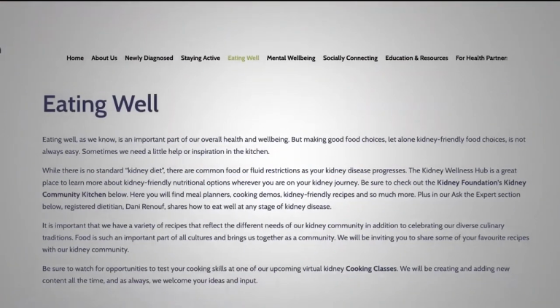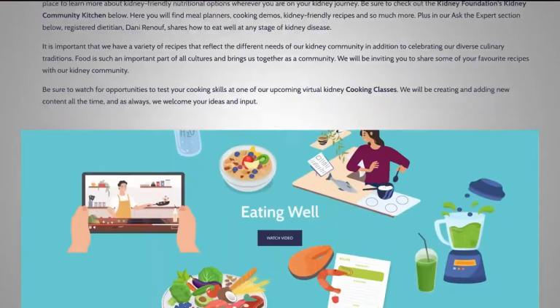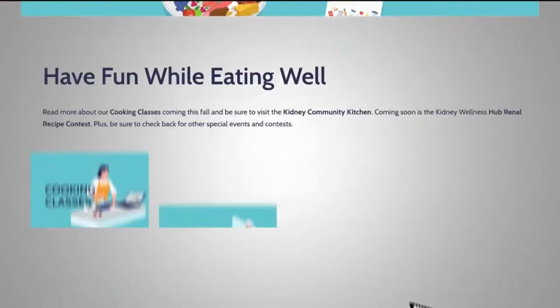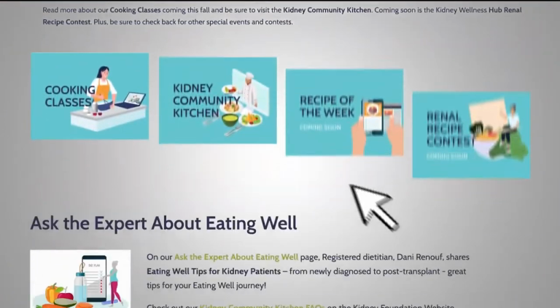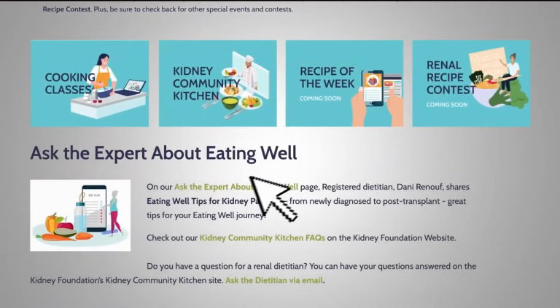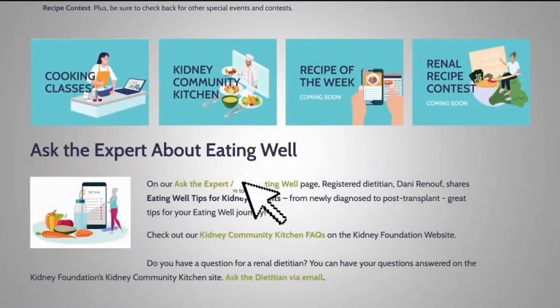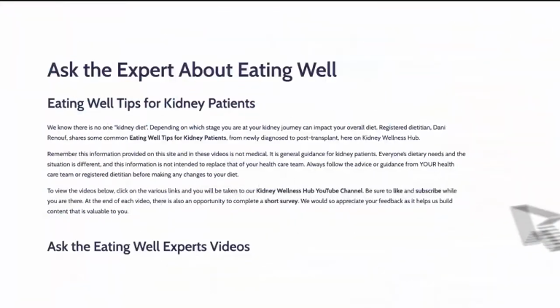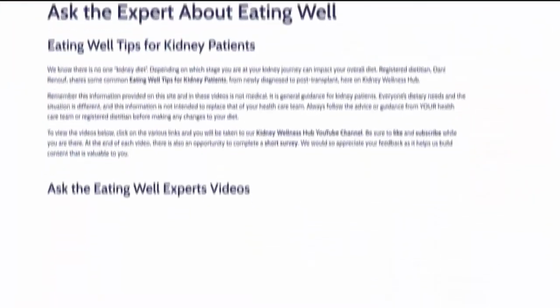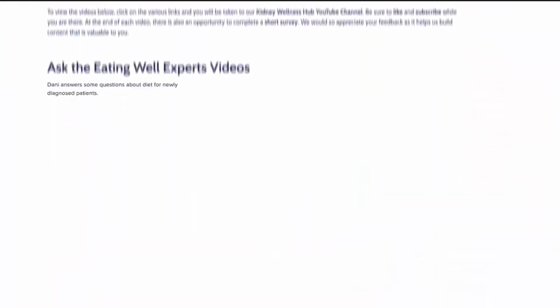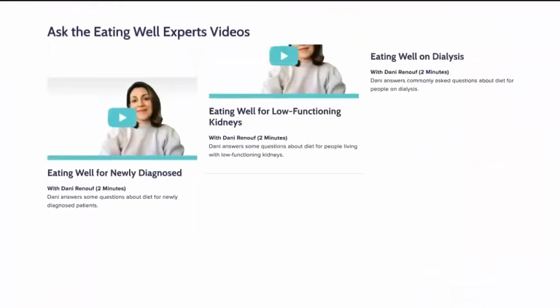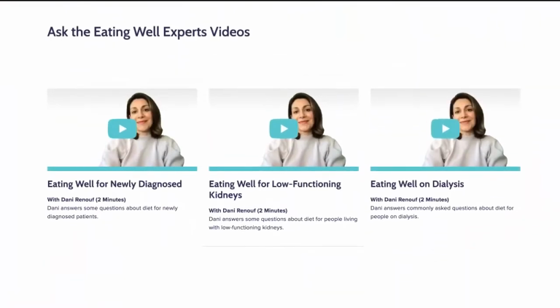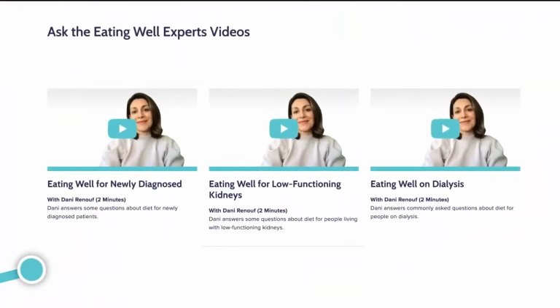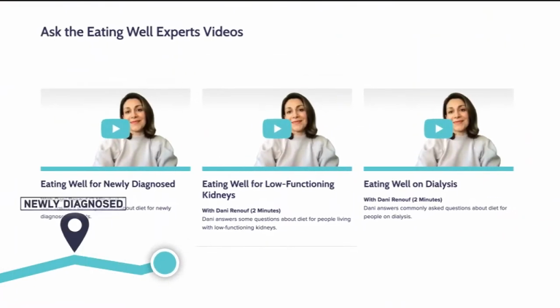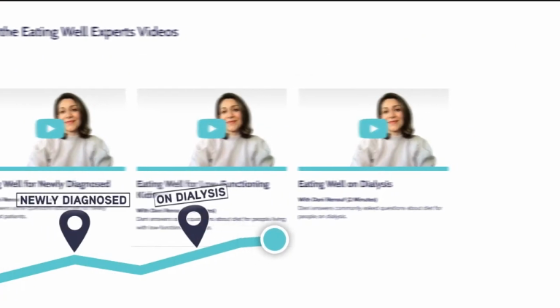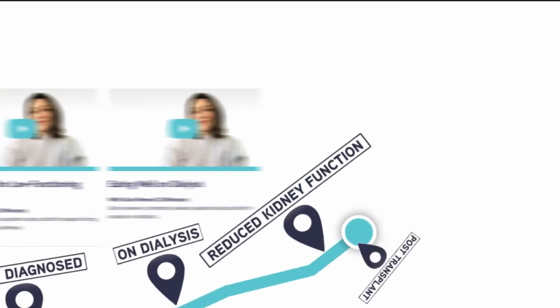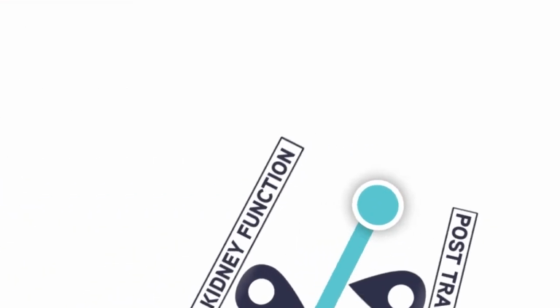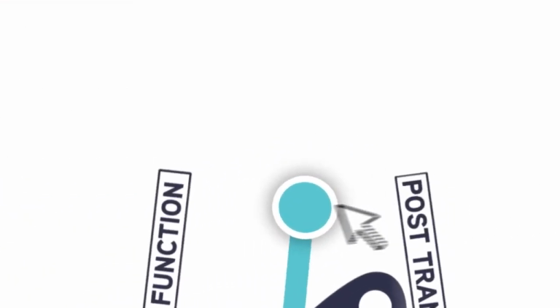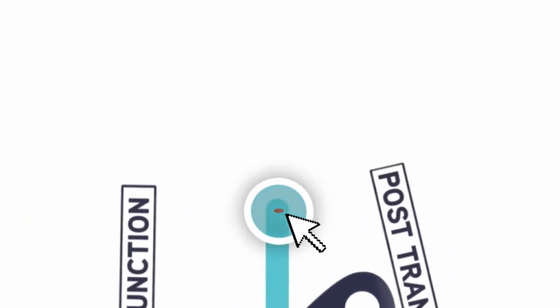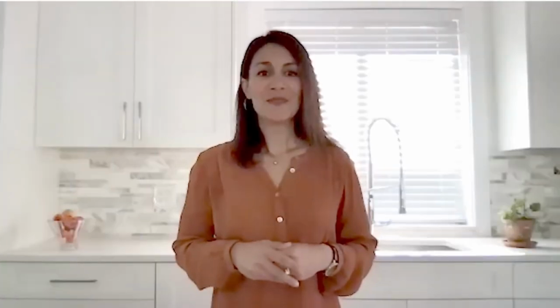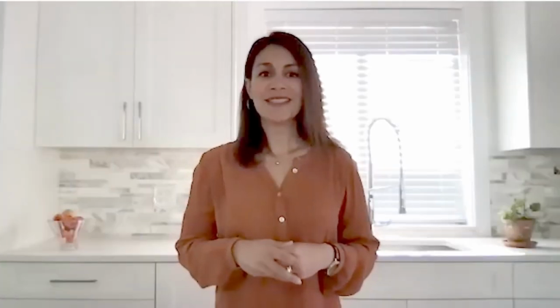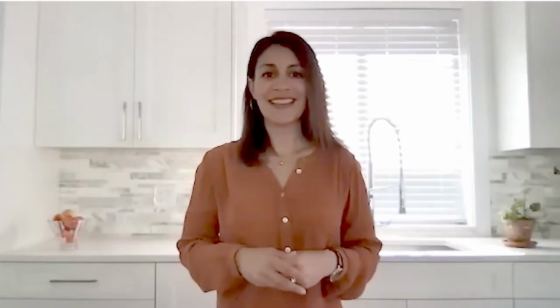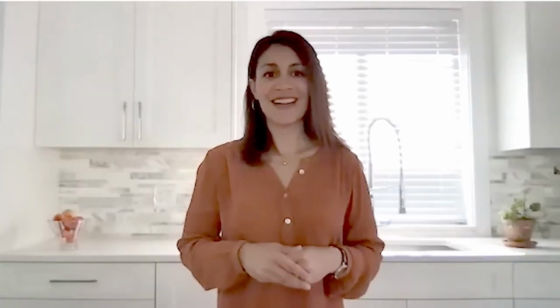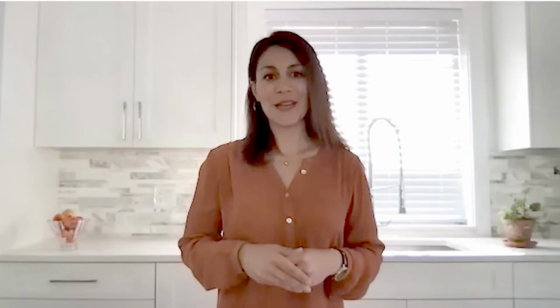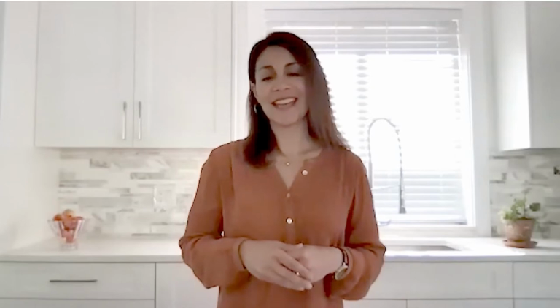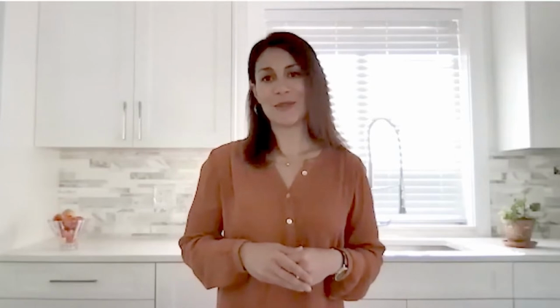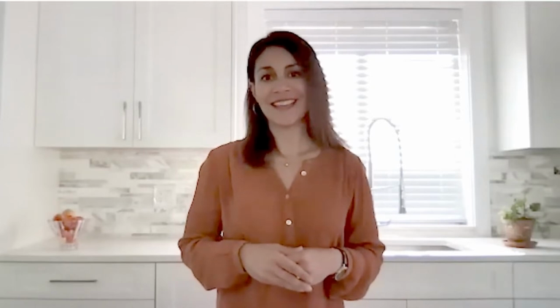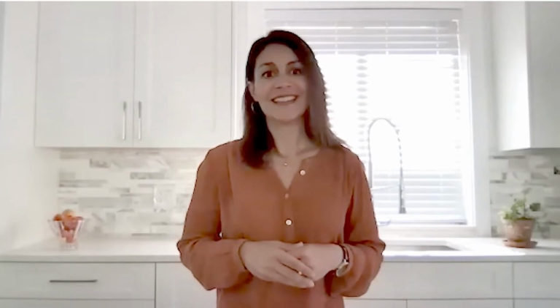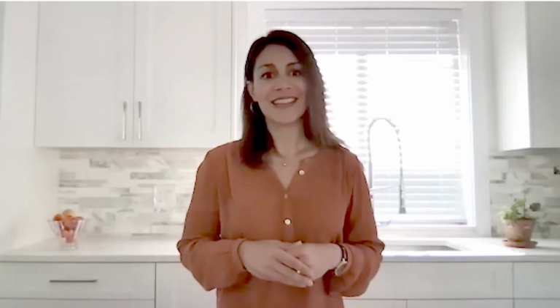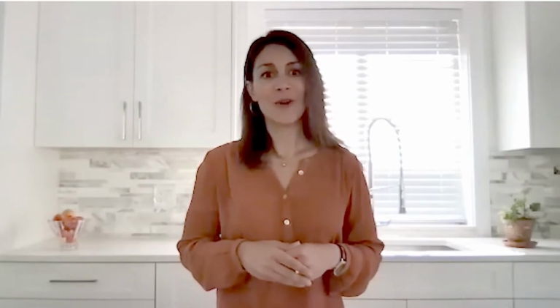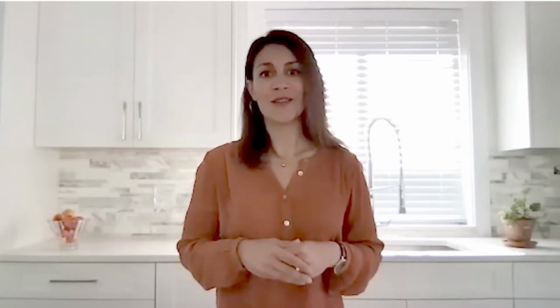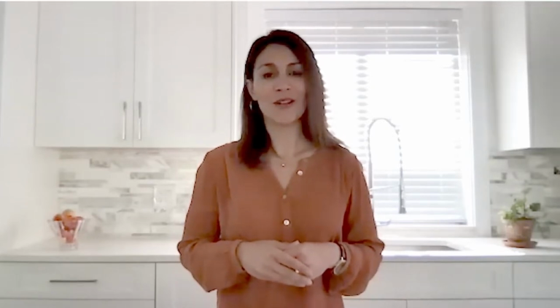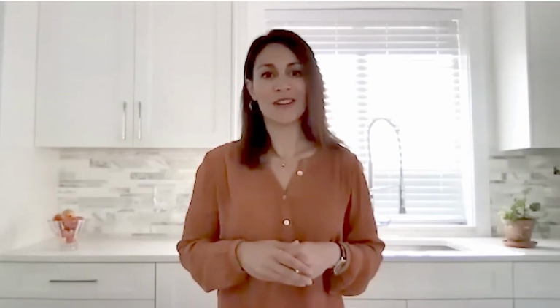Our Eating Well section is a great place to learn about kidney-friendly nutritional options wherever you are on your kidney journey. Food brings us together as family and community and is an integral part of all our culture.